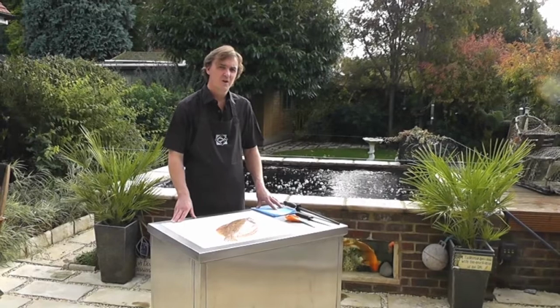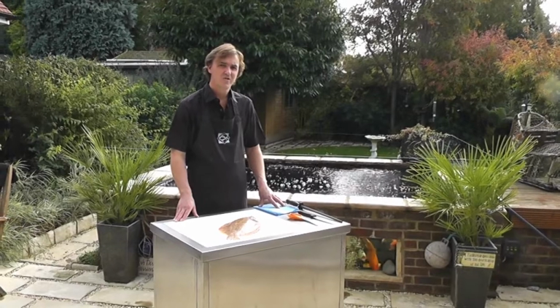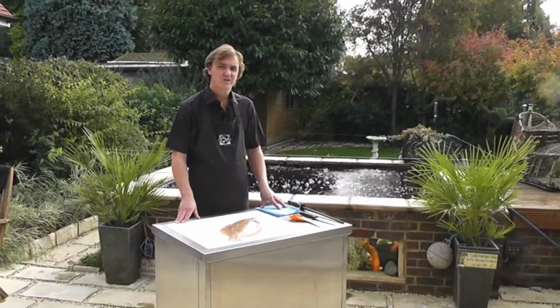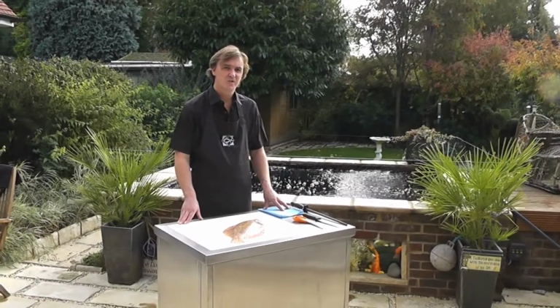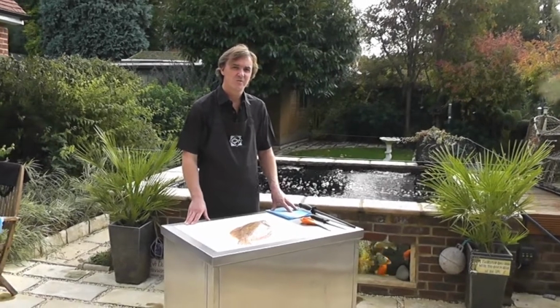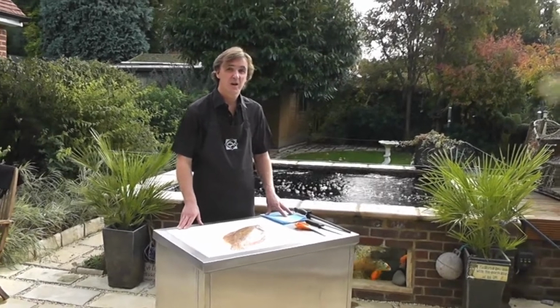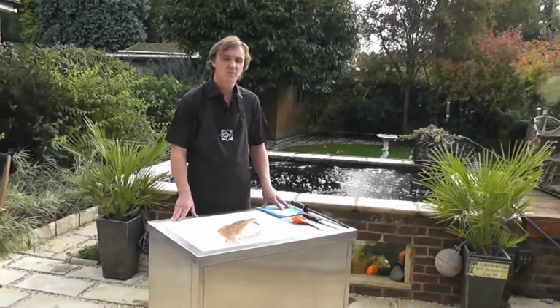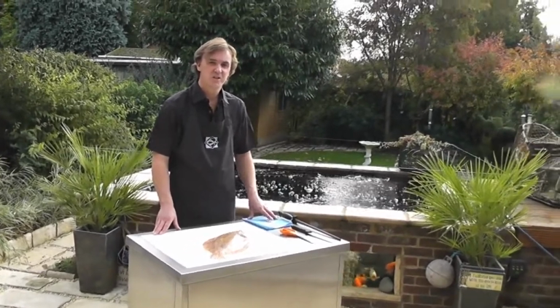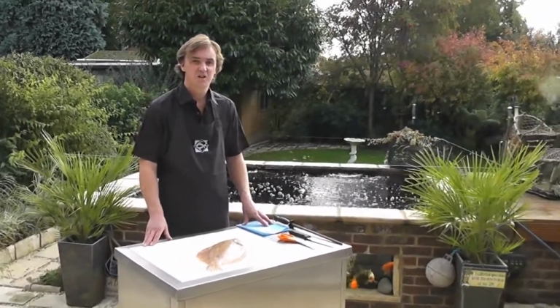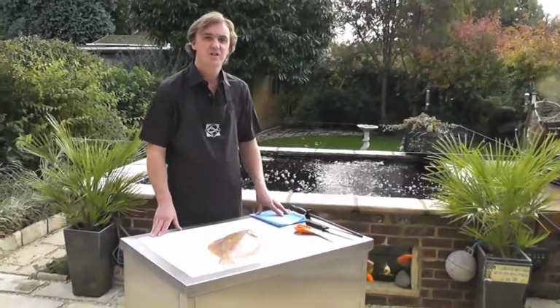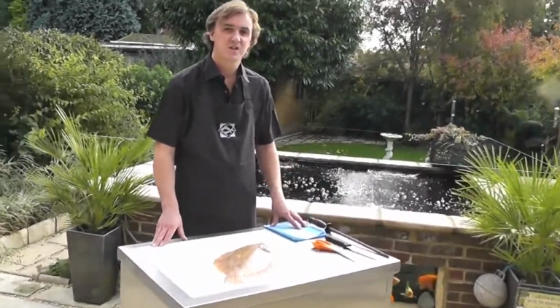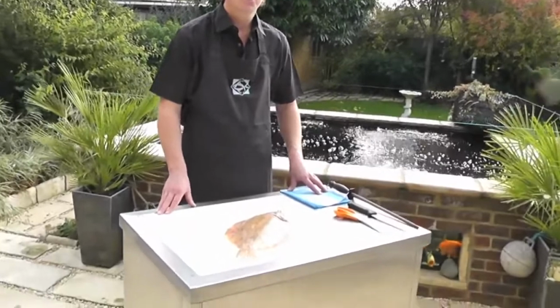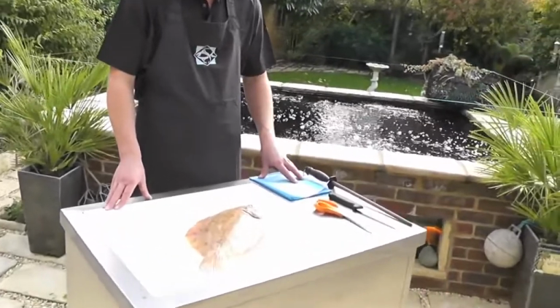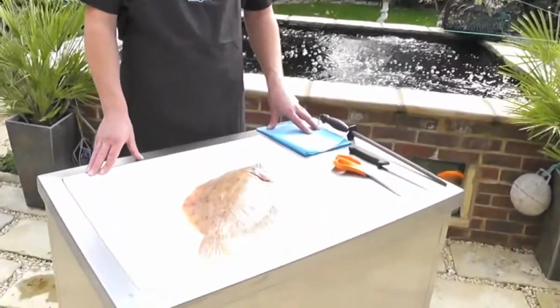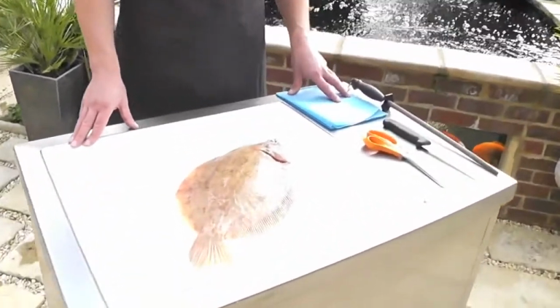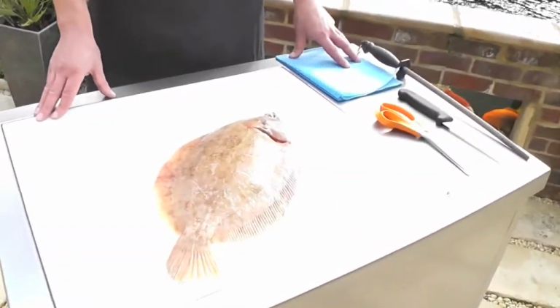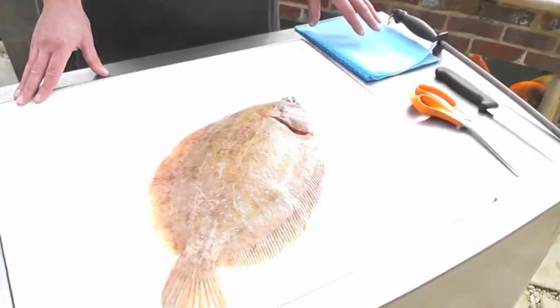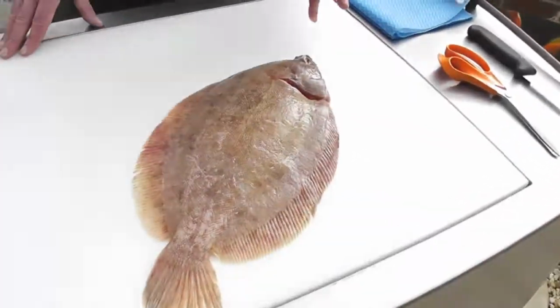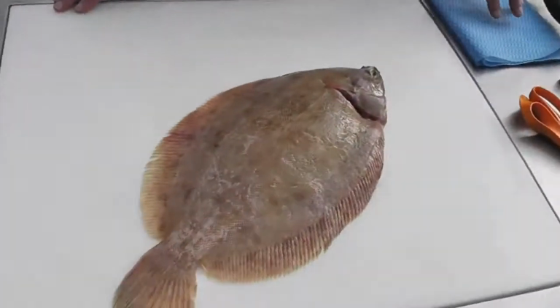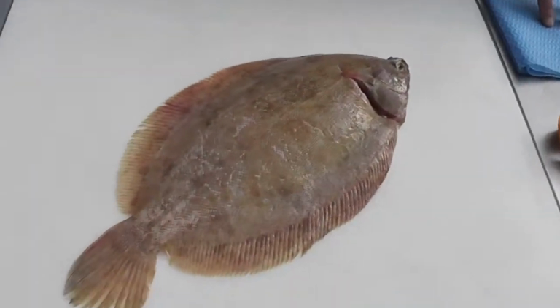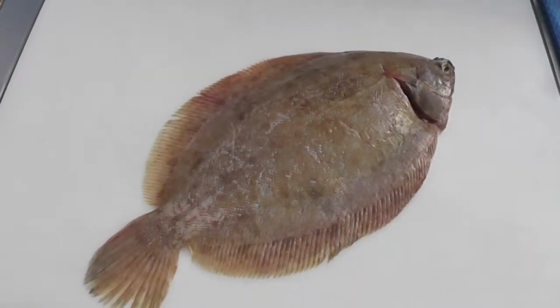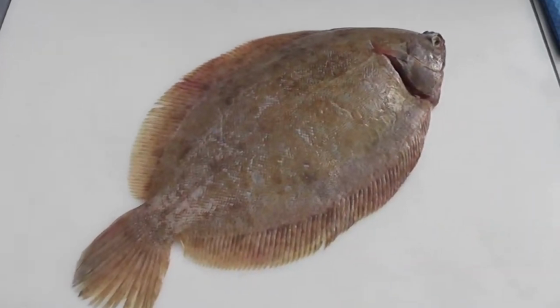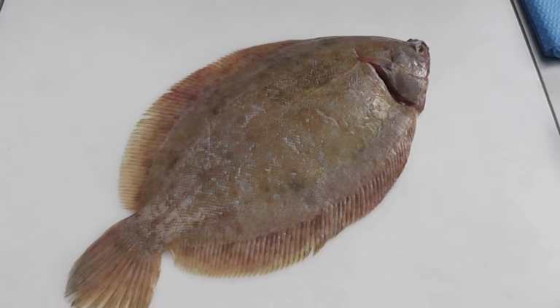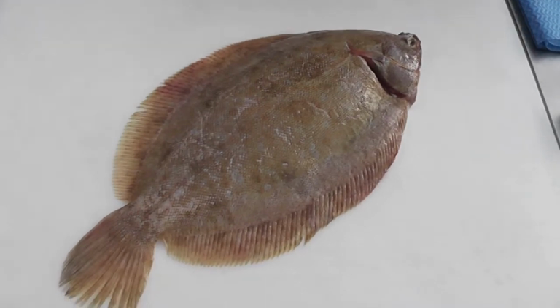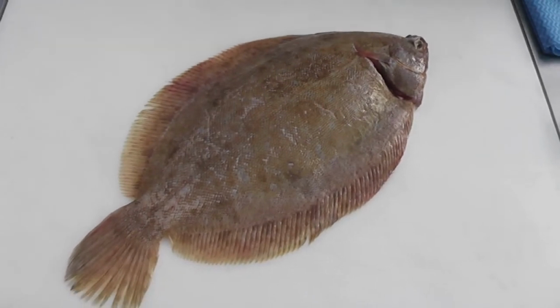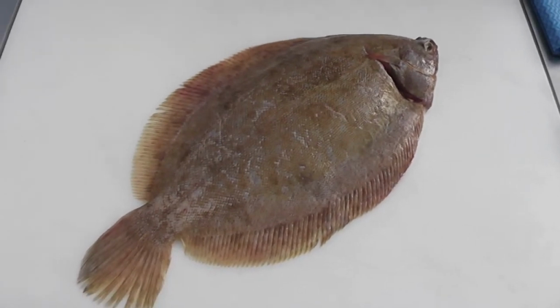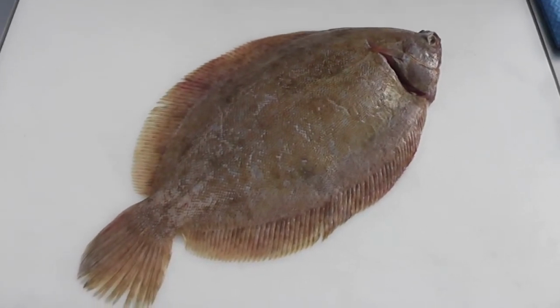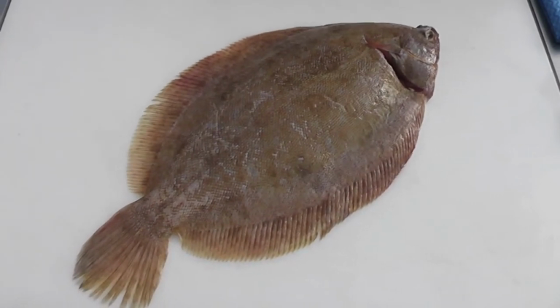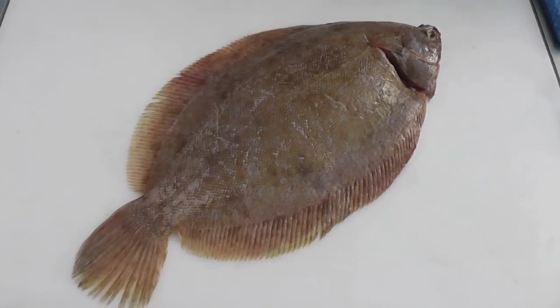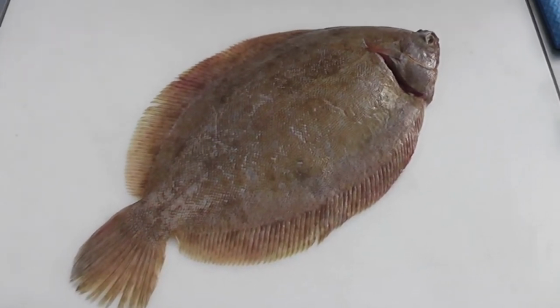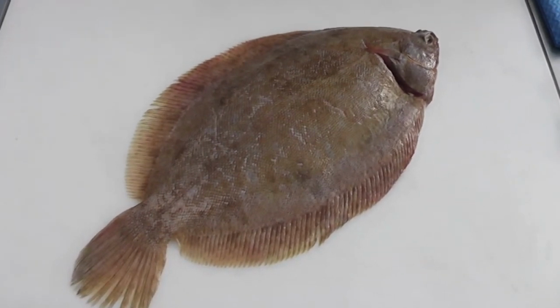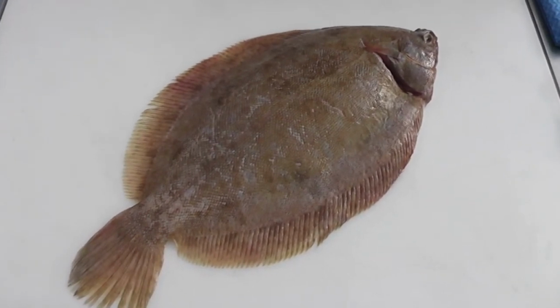Hi, Duncan Lucas from Fashionate About Fish. Out shopping yesterday at the Arndale Centre and discovered Direct Fisheries. They had this beautiful lemon sole on display and we had to buy it to have for our tea. And I'm going to show you how to quarter cut it.